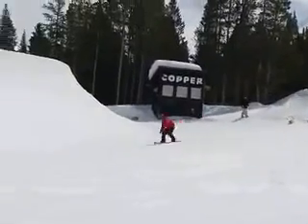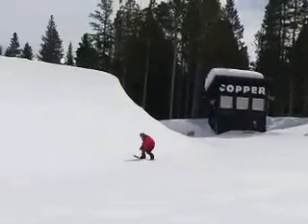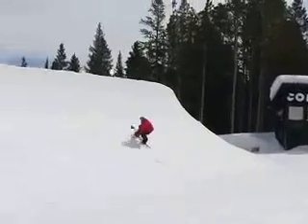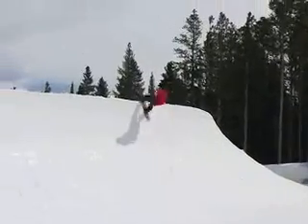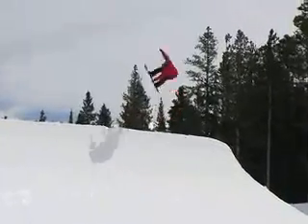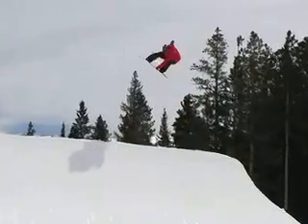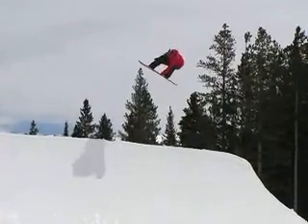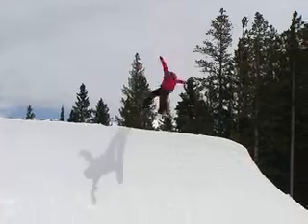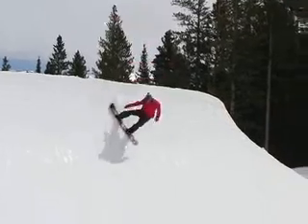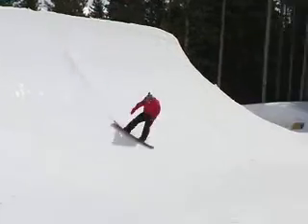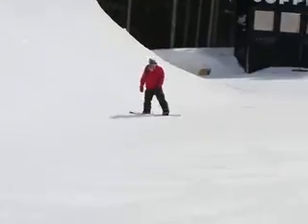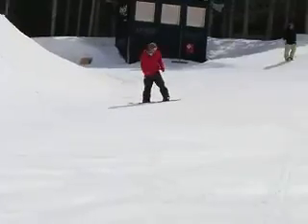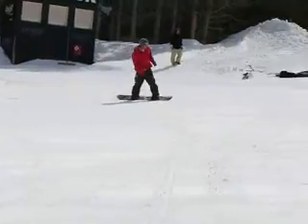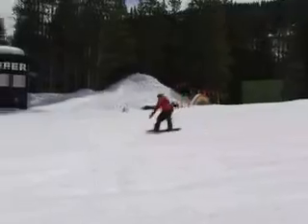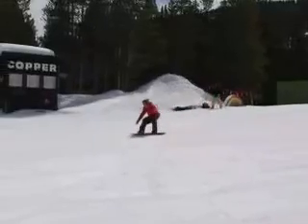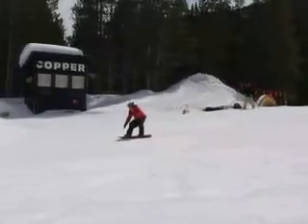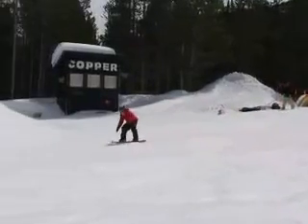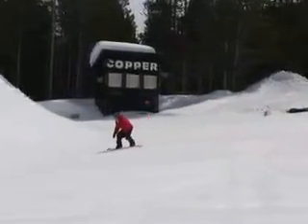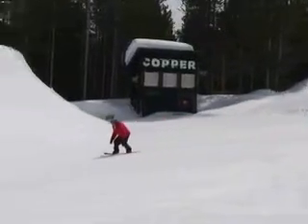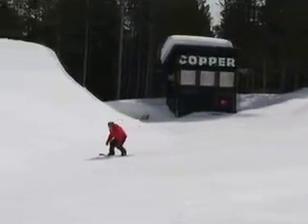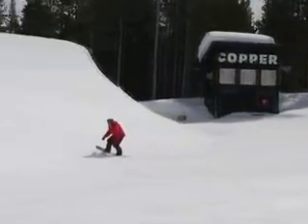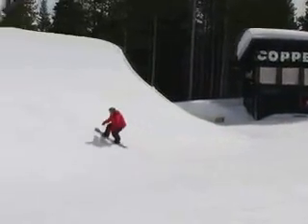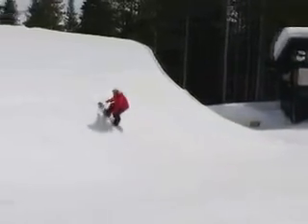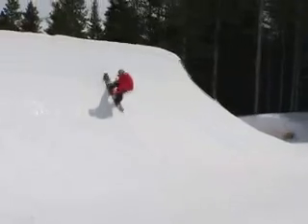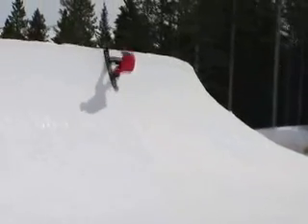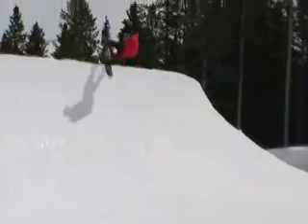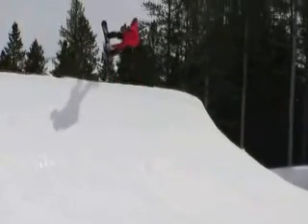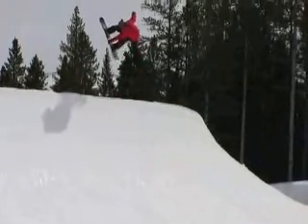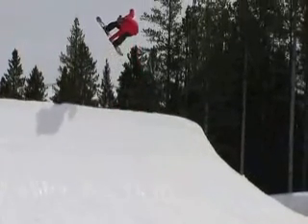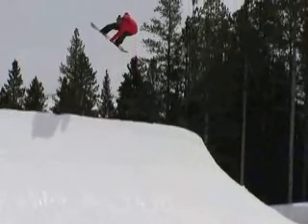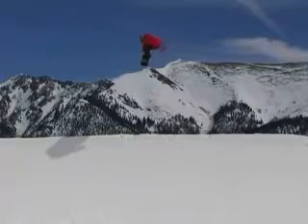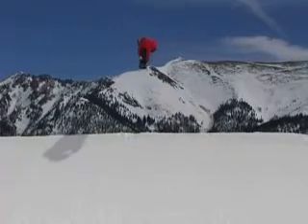Doing an air to fakie on a quarter pipe is really easy. You just go out the quarter pipe with as flat a base as you possibly can, straight up the wall. Just keep your knees bent and pump up the transition on the quarter pipe.